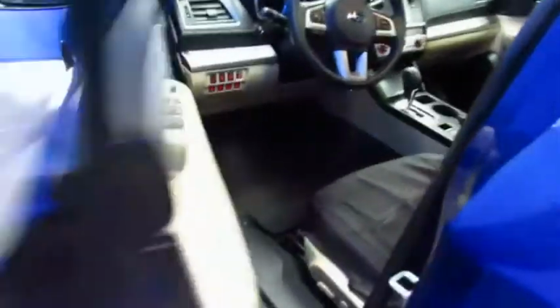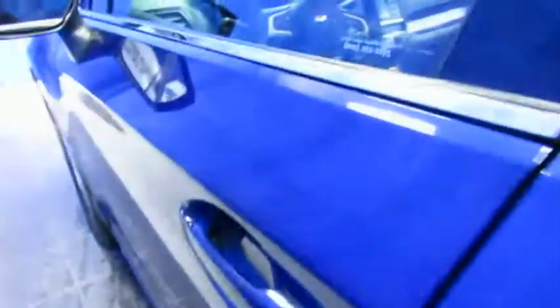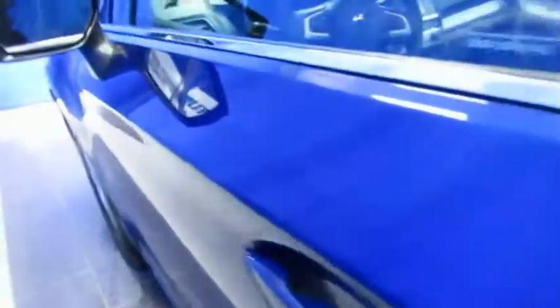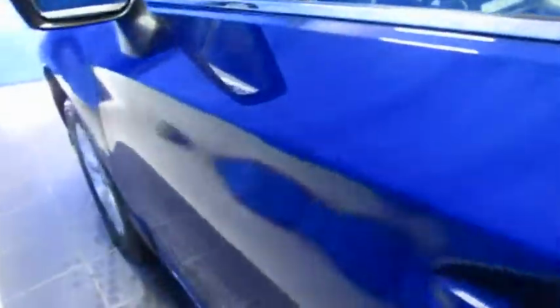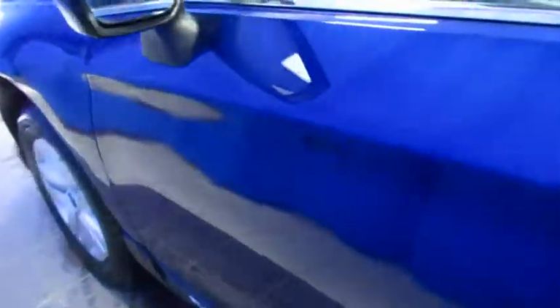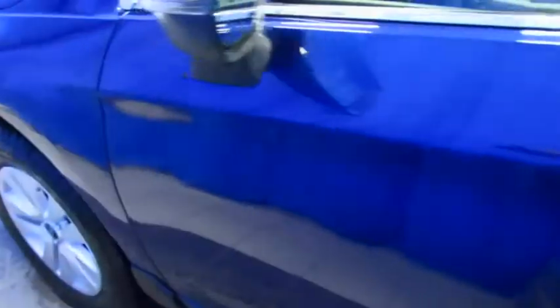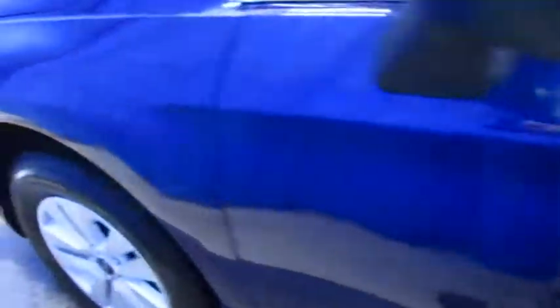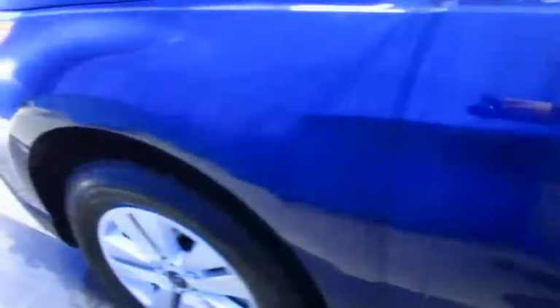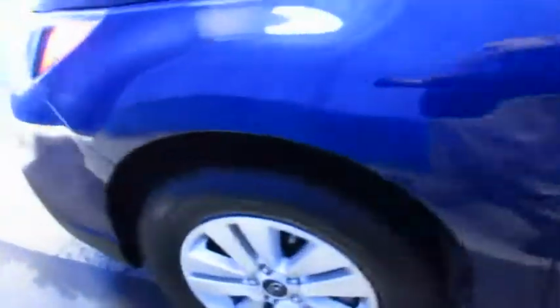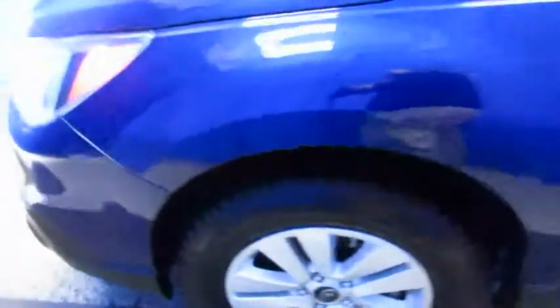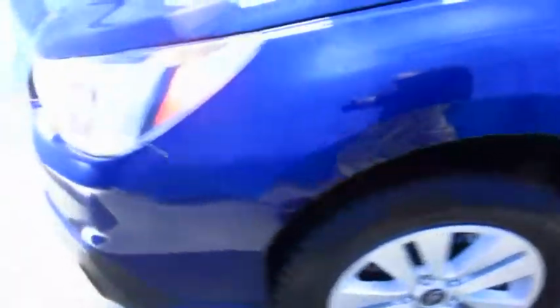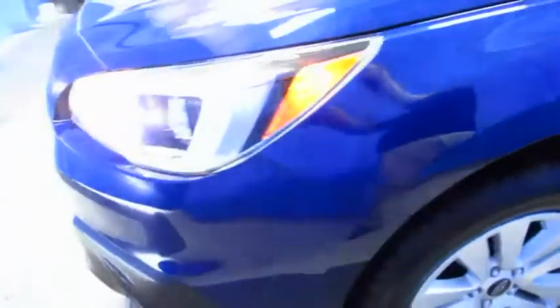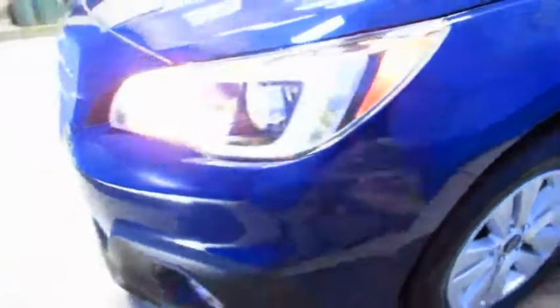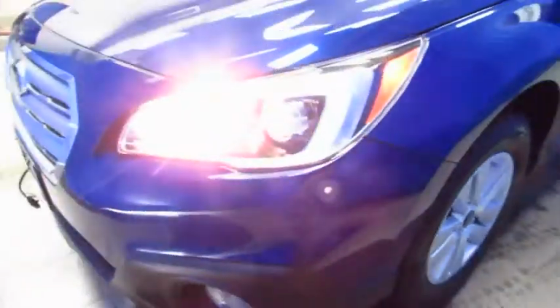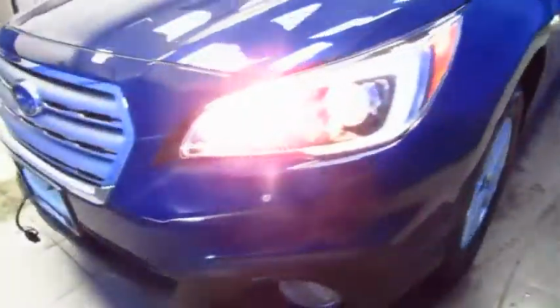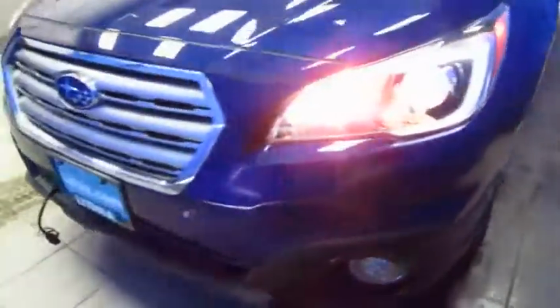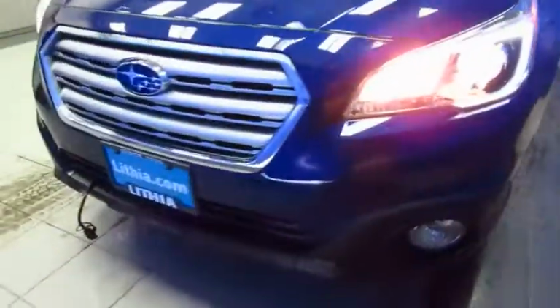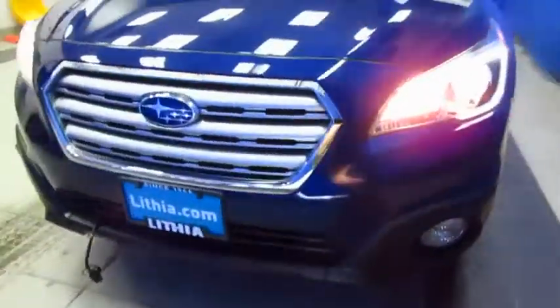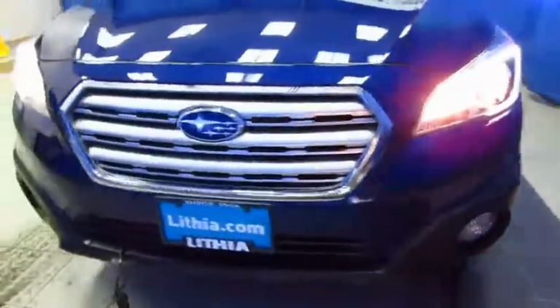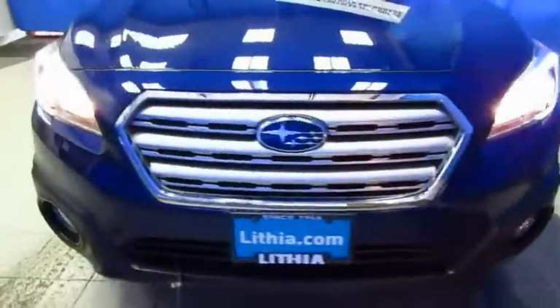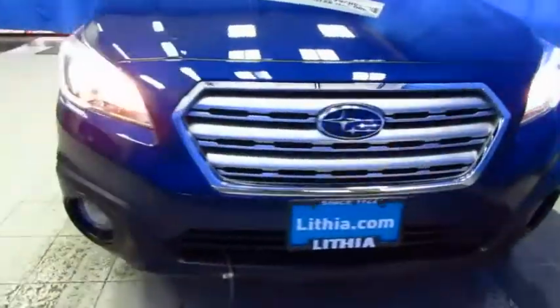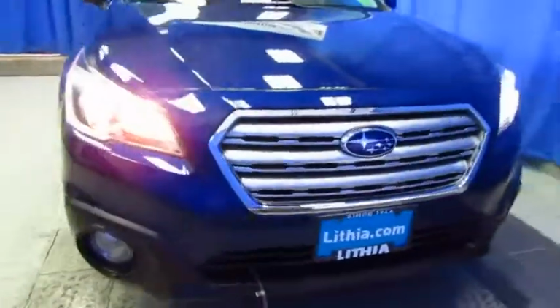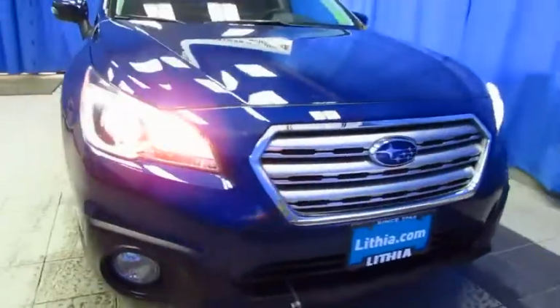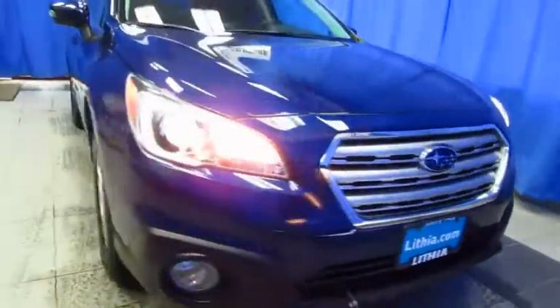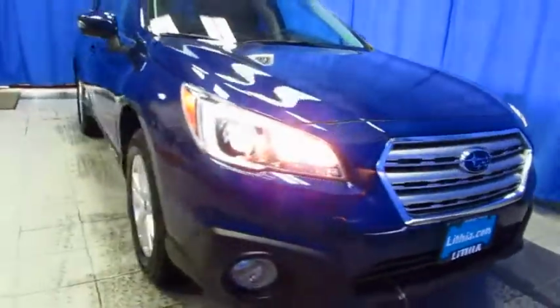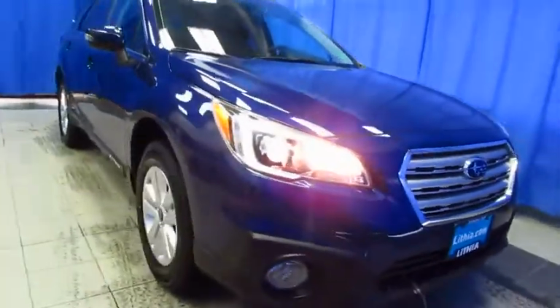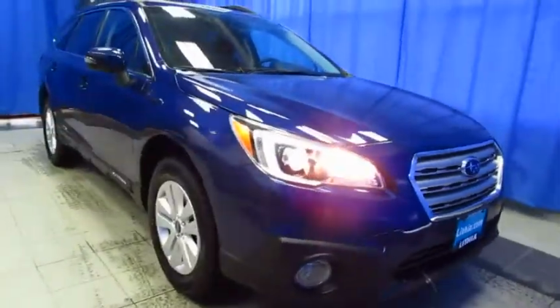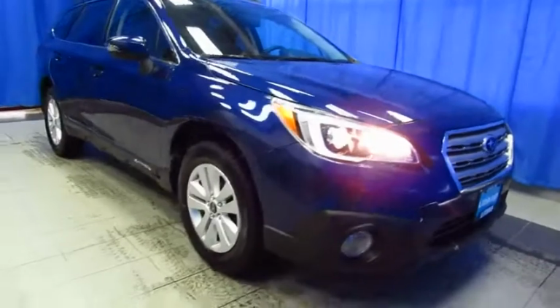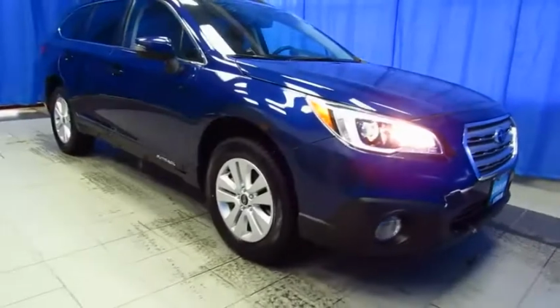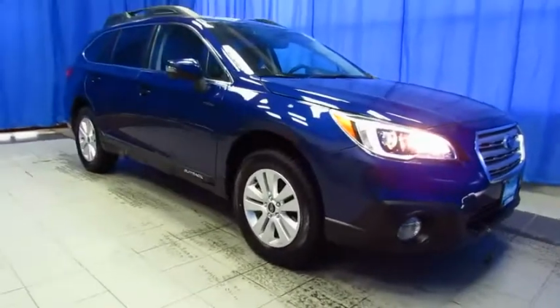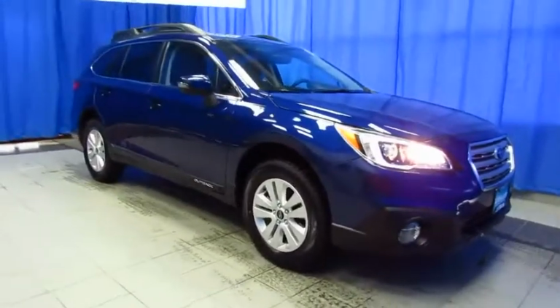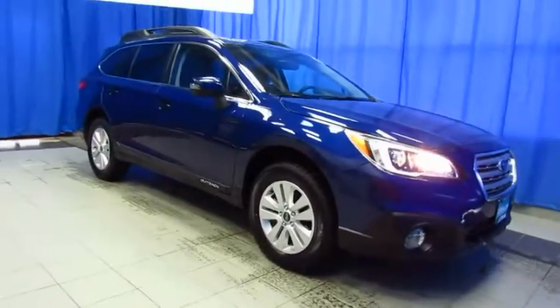Check us out at 9600 Old Seward Highway, halfway between Dimond and O'Malley, right next to United Rentals, where our customers enjoy a better buying experience and our professional sales staff is here to help you find what you're looking for today.